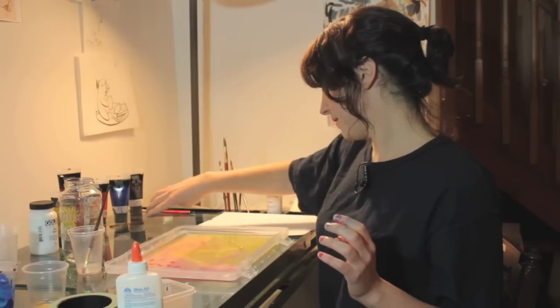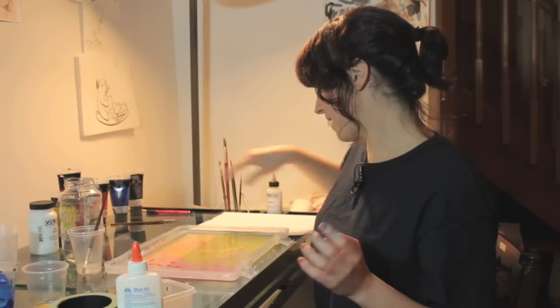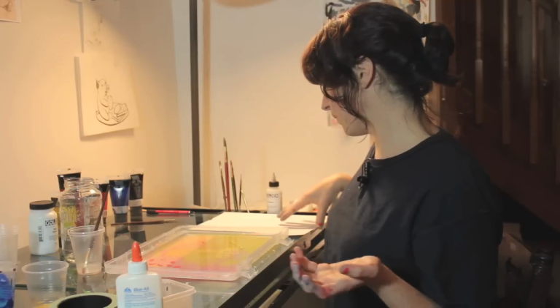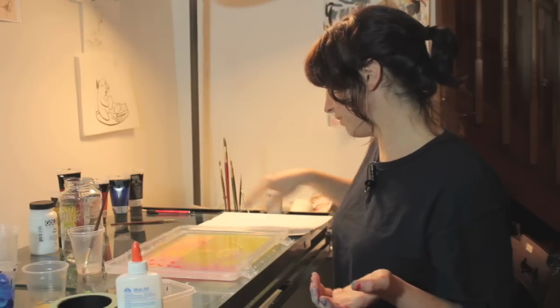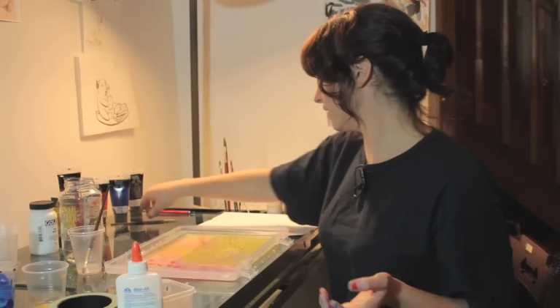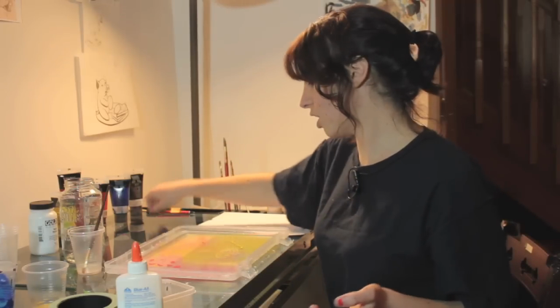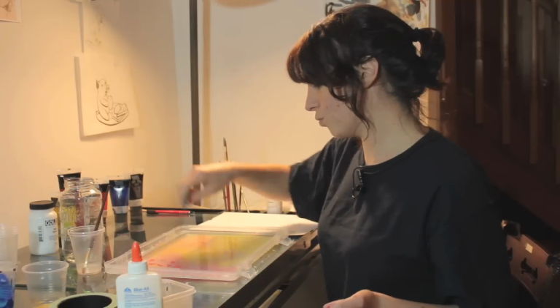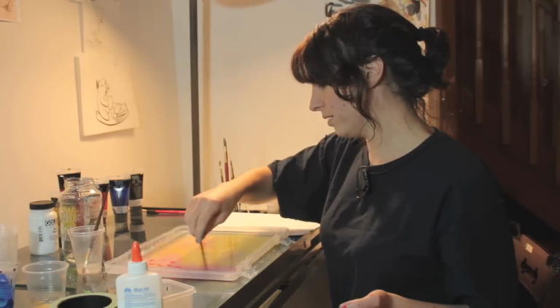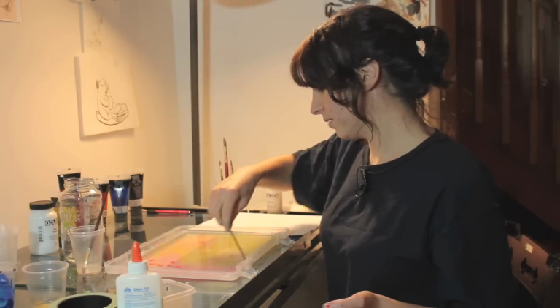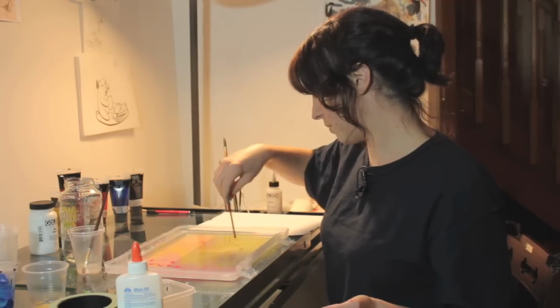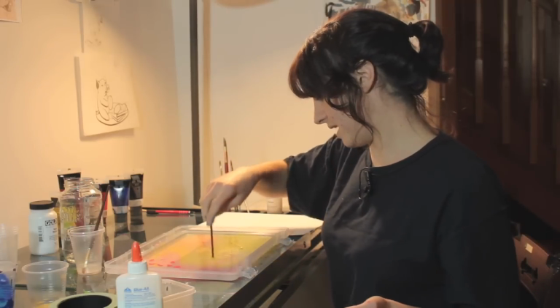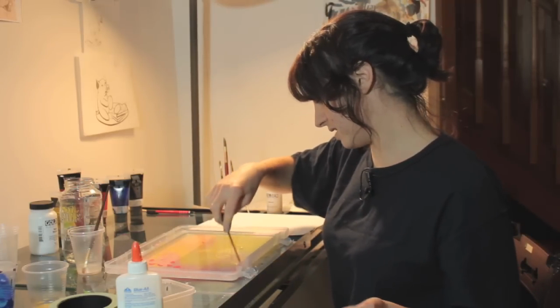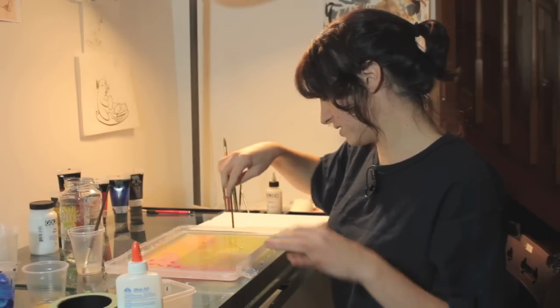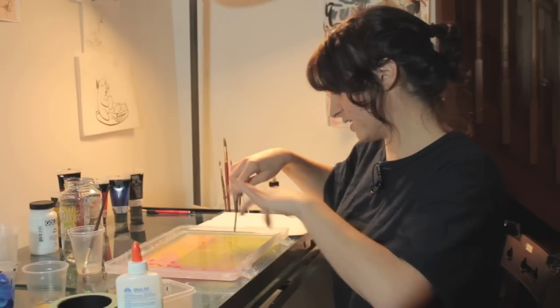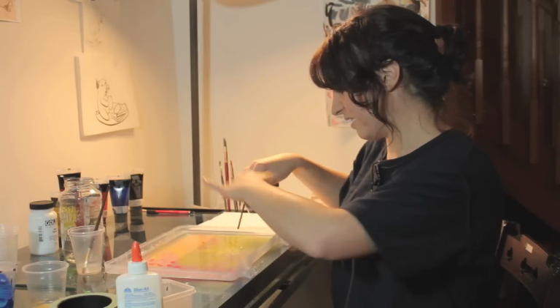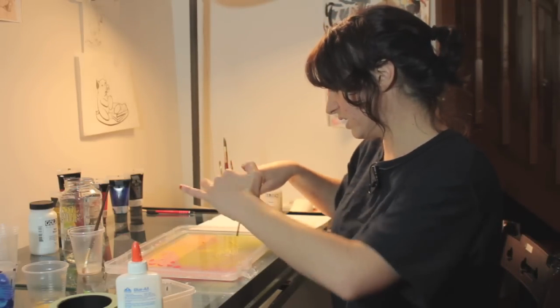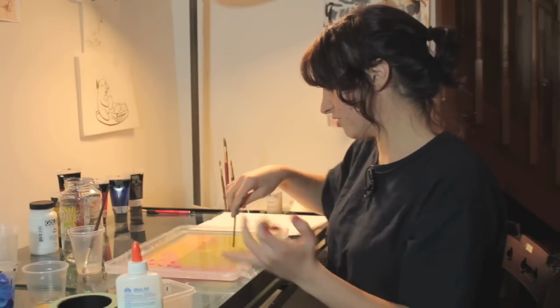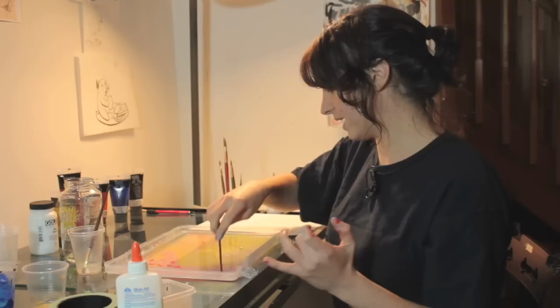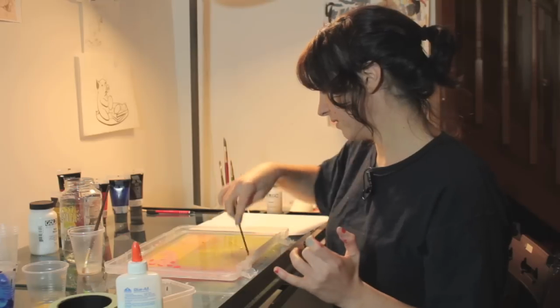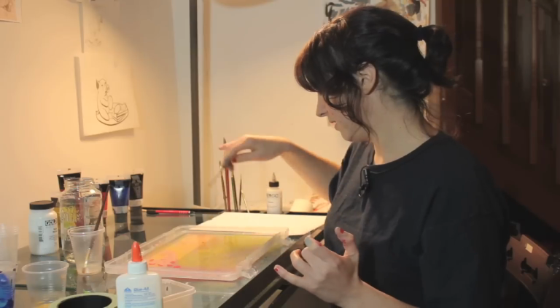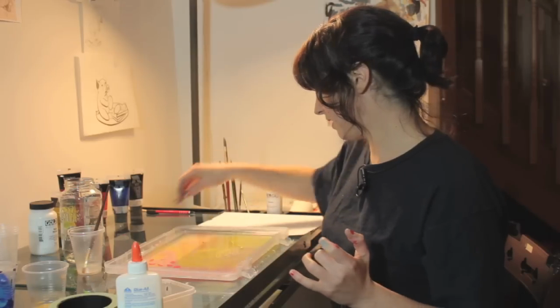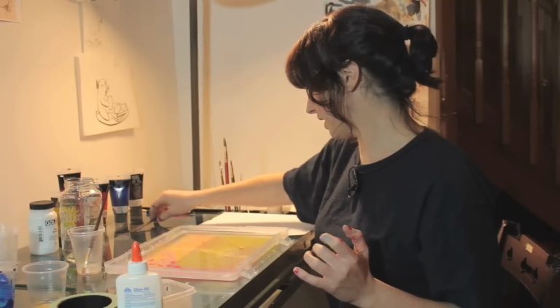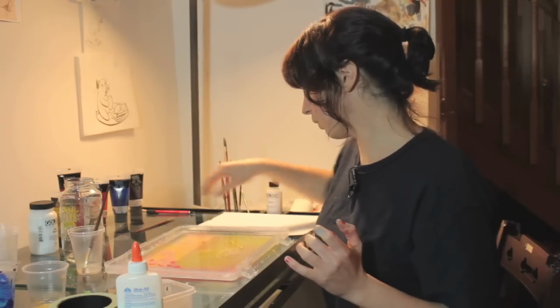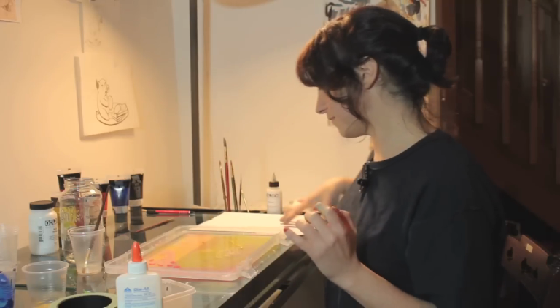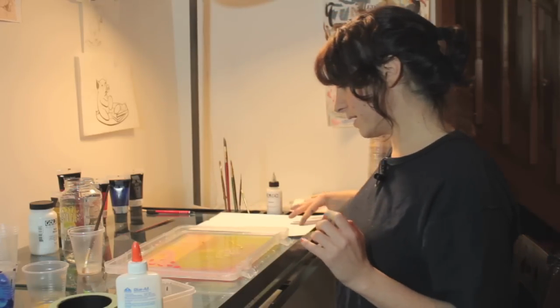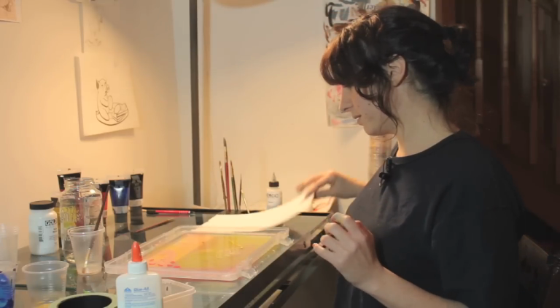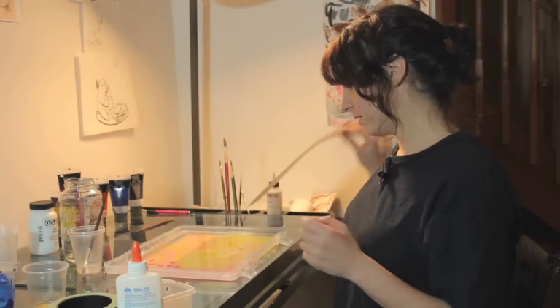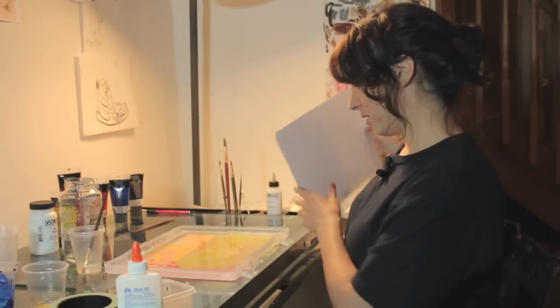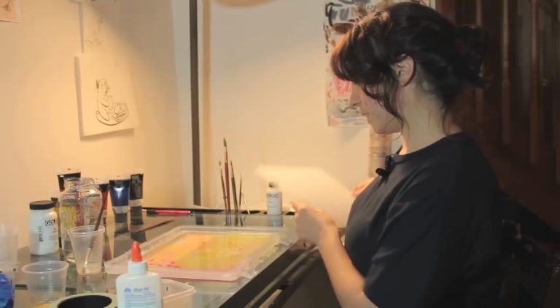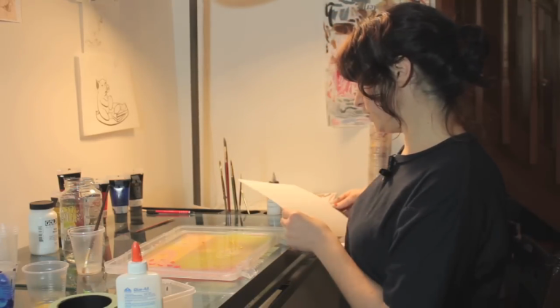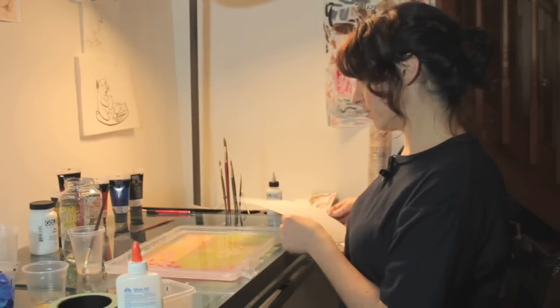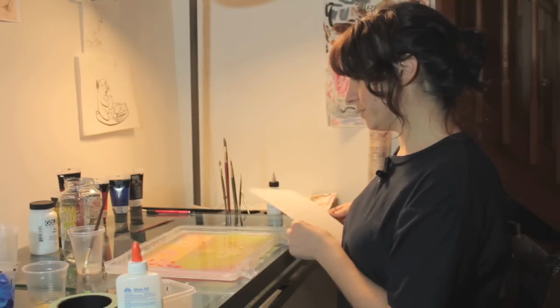And that's where your comb would come in handy because you could give it really intricate swirls if you wanted. But I'm going to do something a little looser.